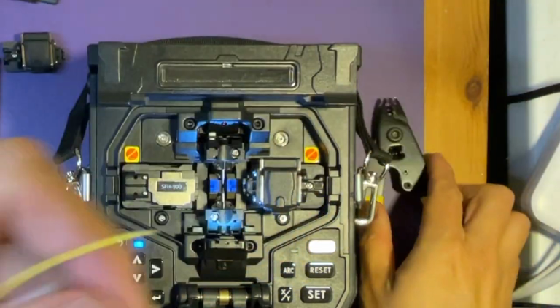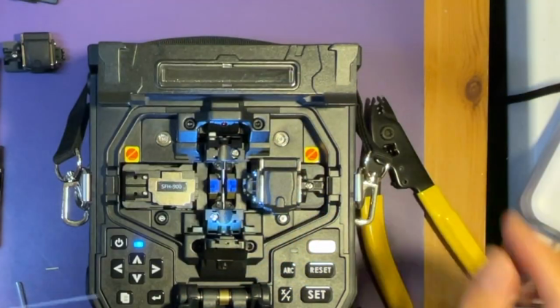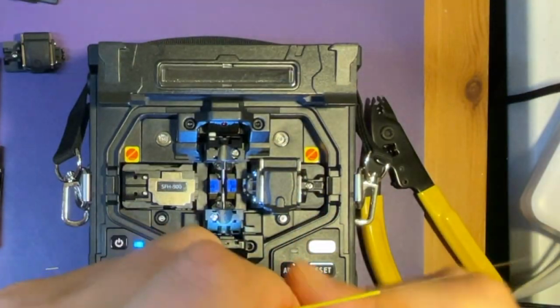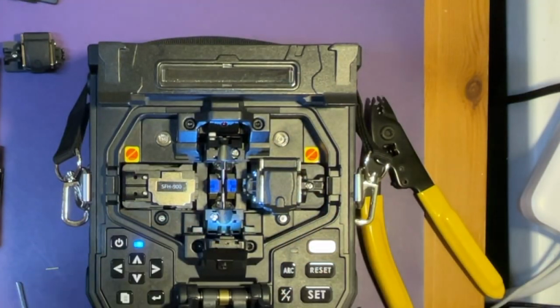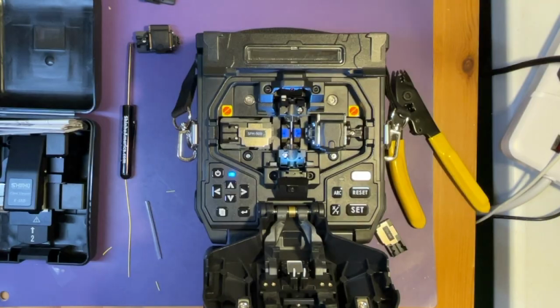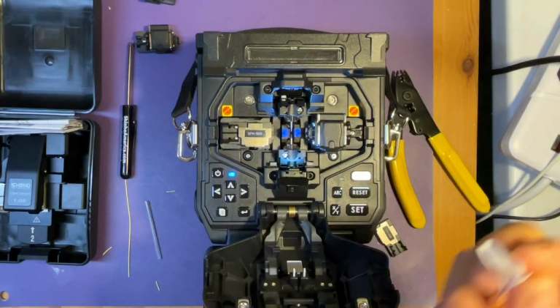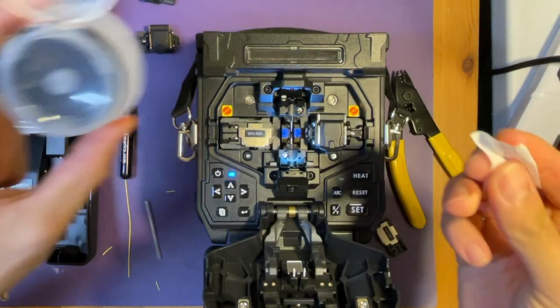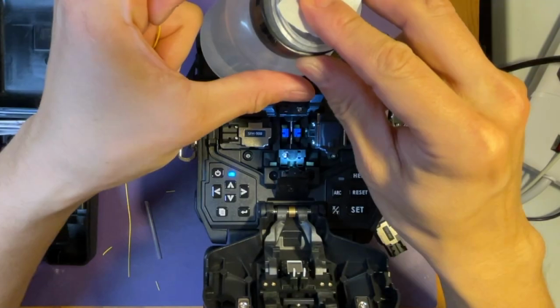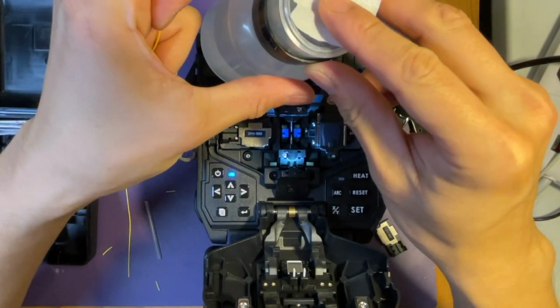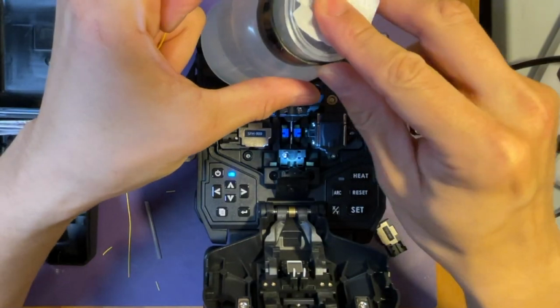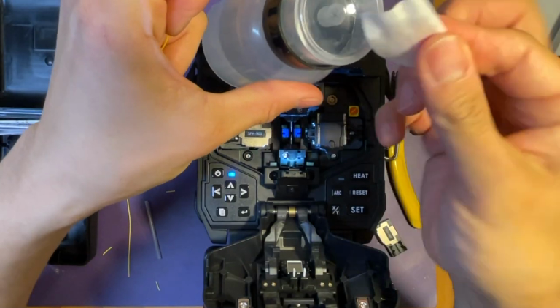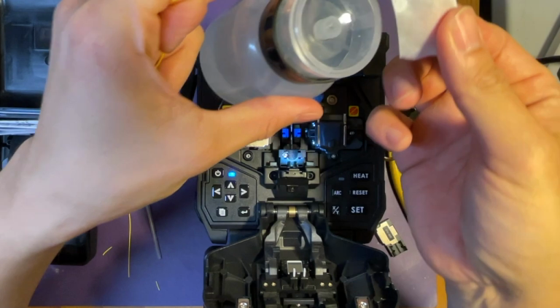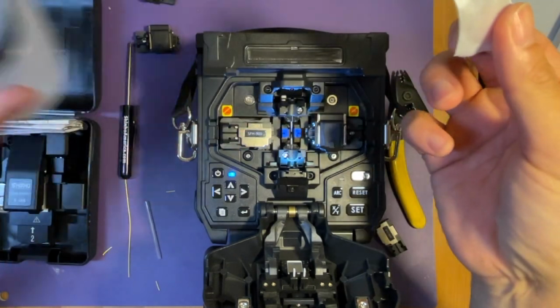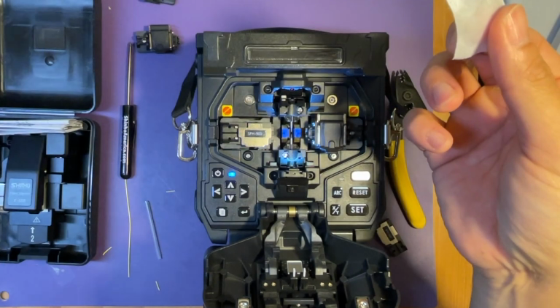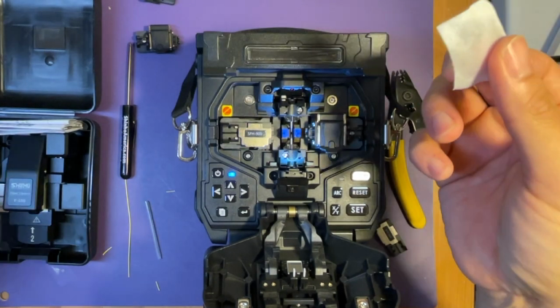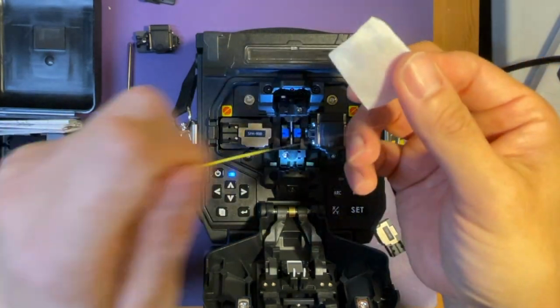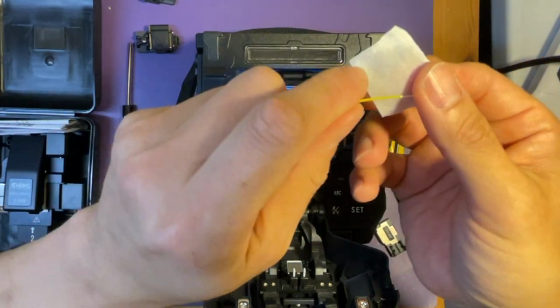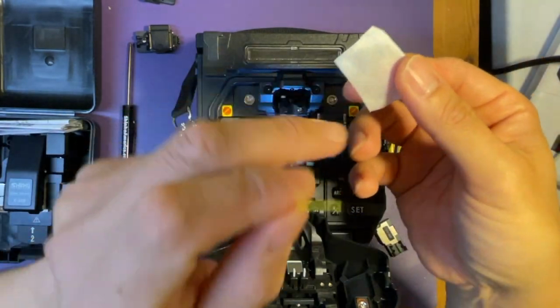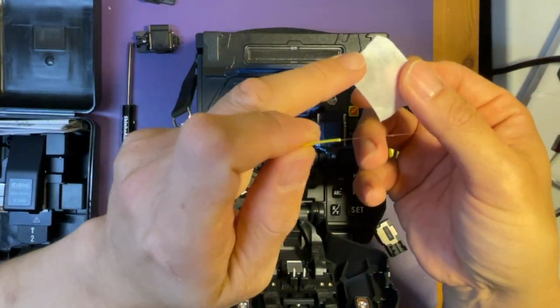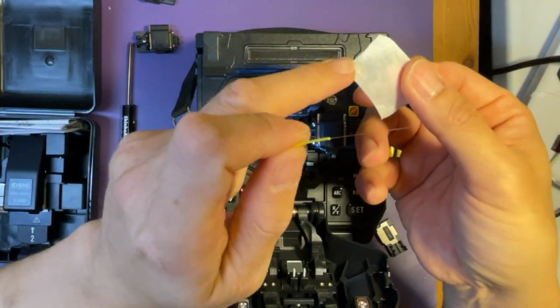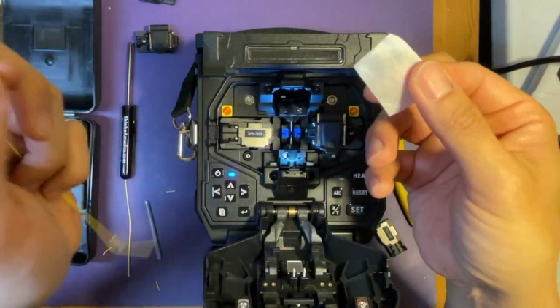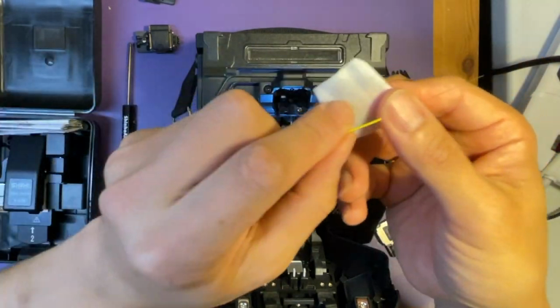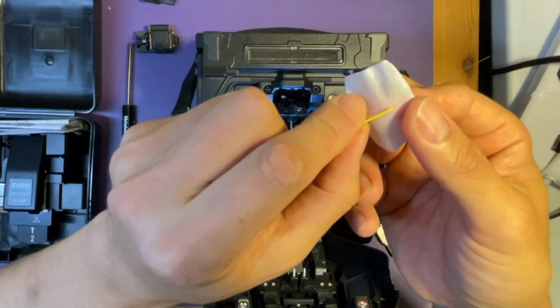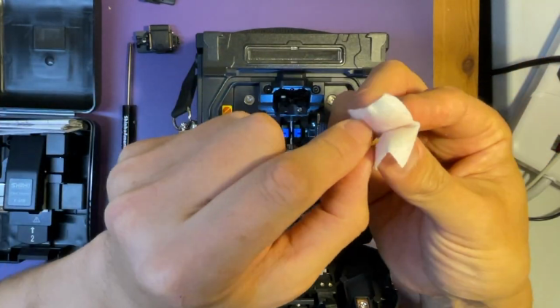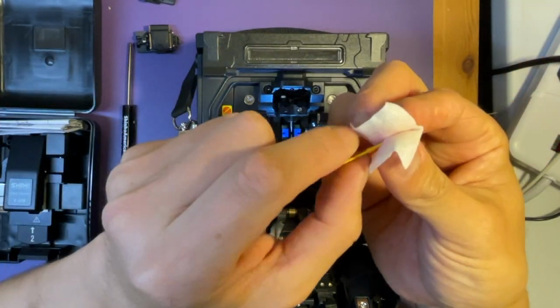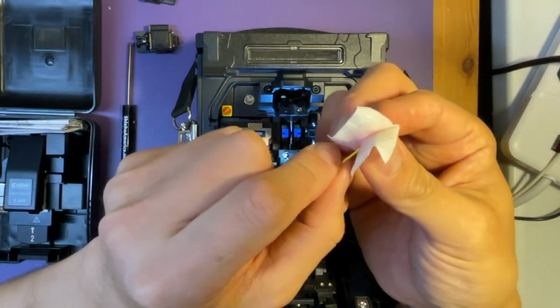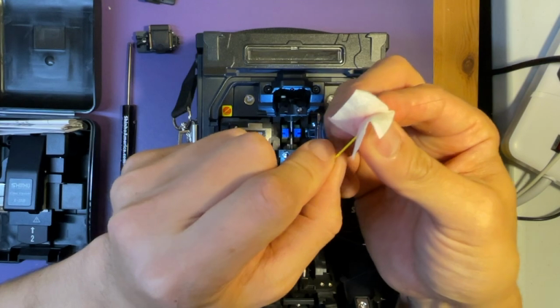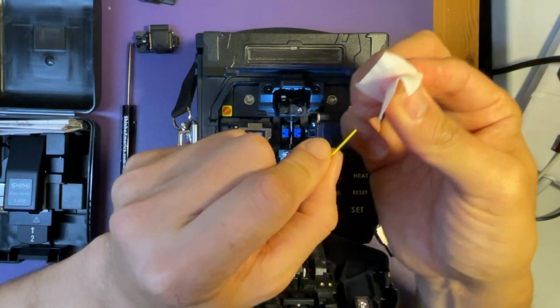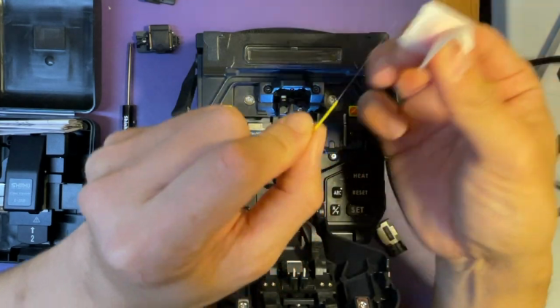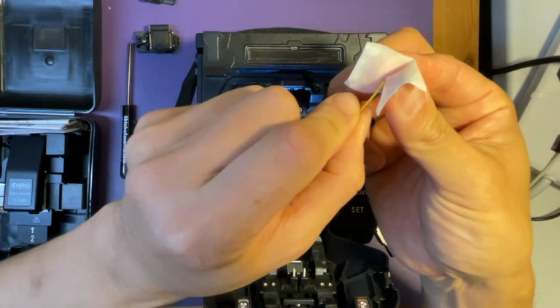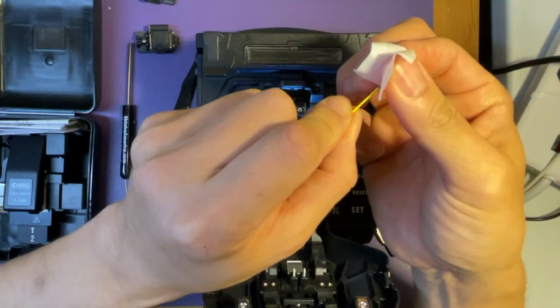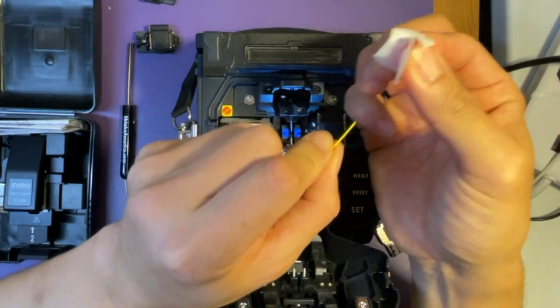After removing the coating, you need to clean the fiber with alcohol. These wipes and alcohol are also included in the kit. So clean it.